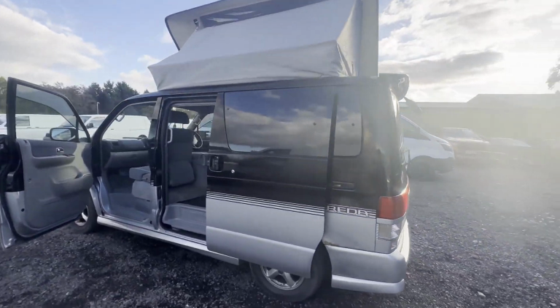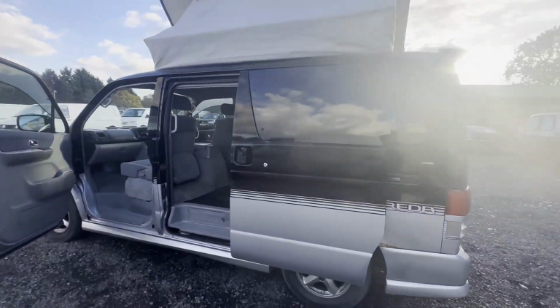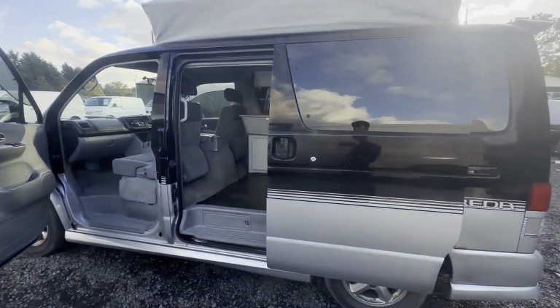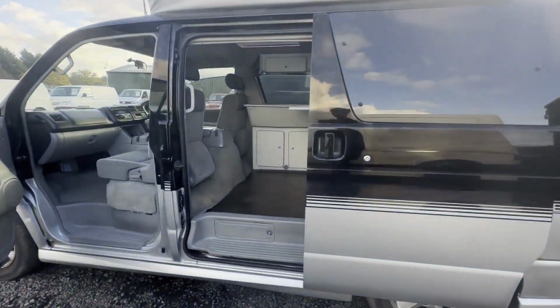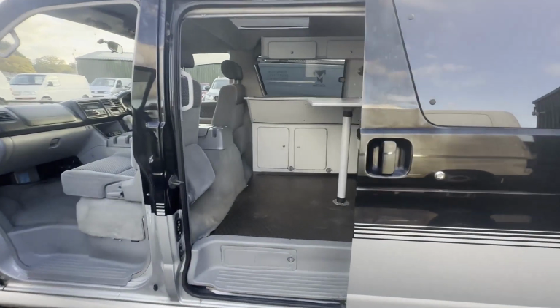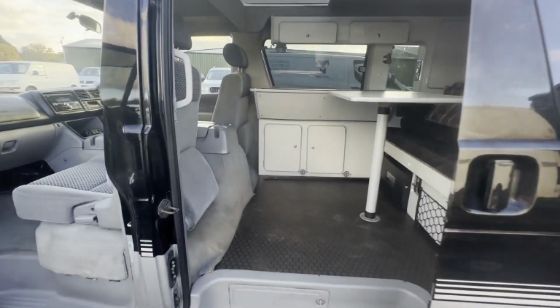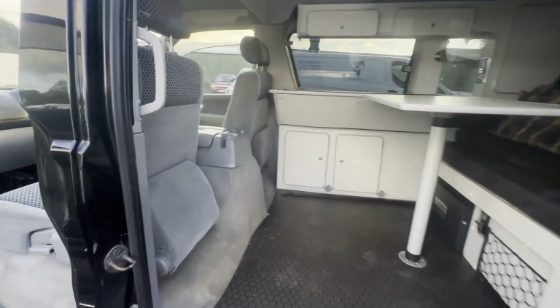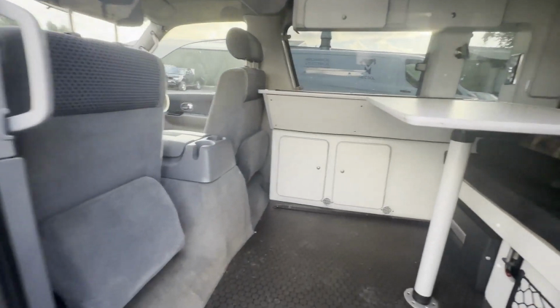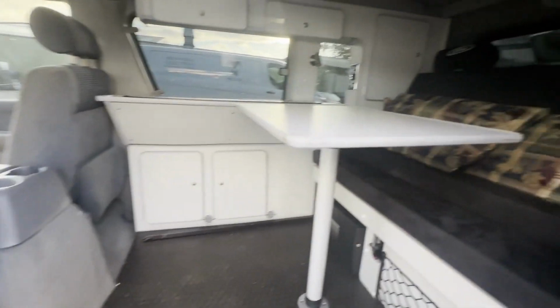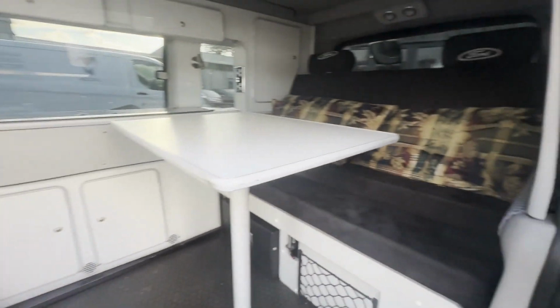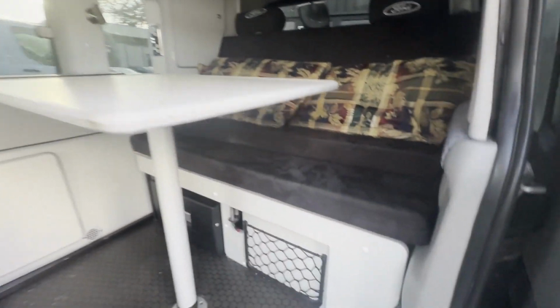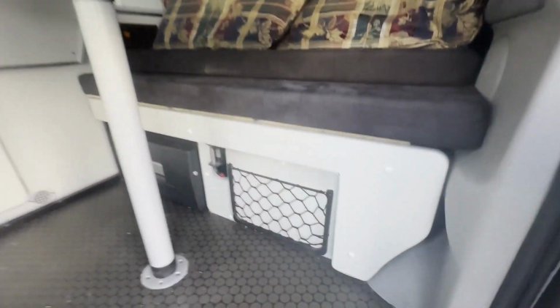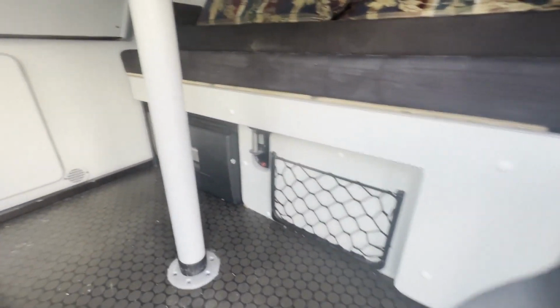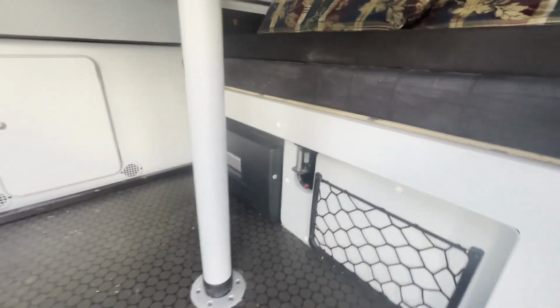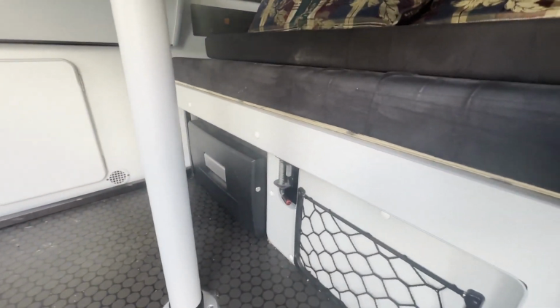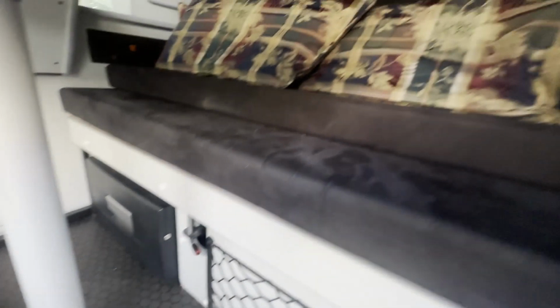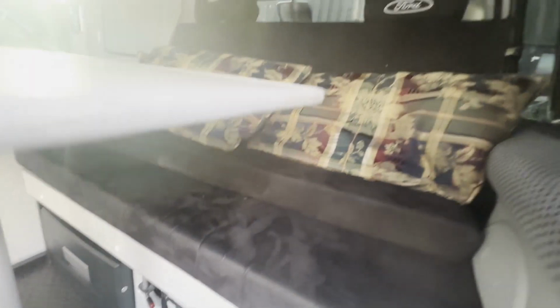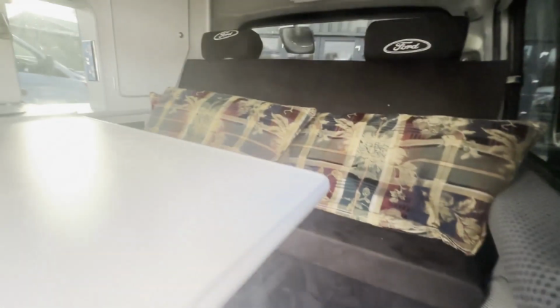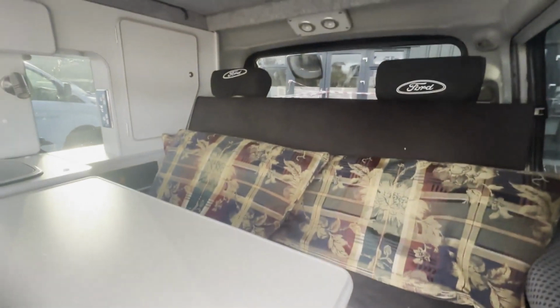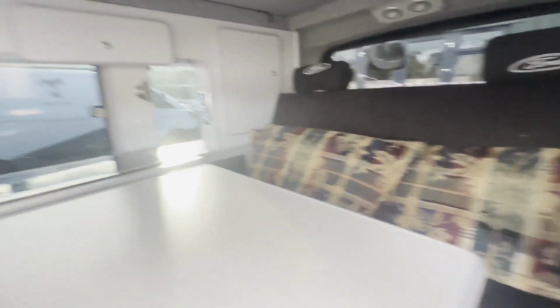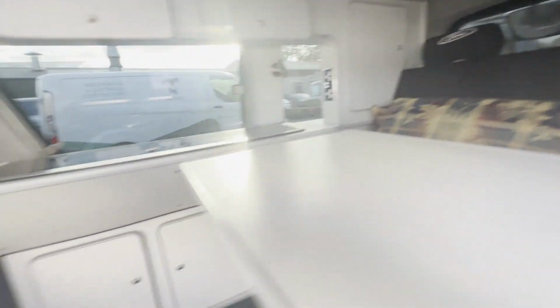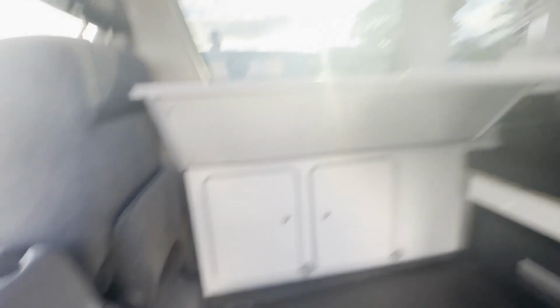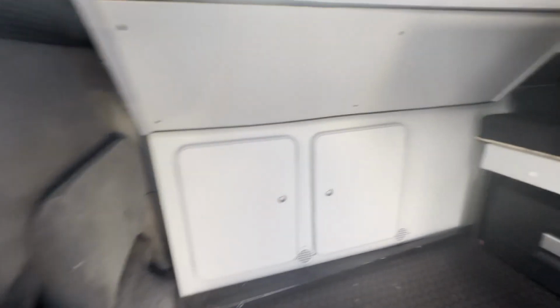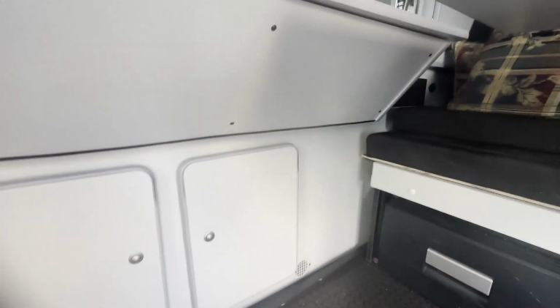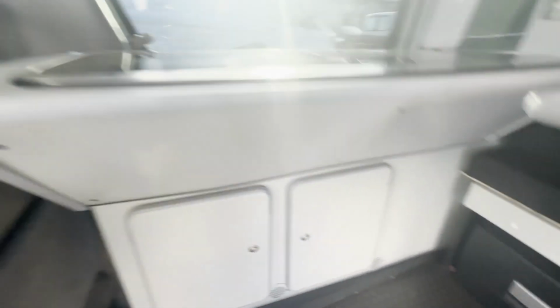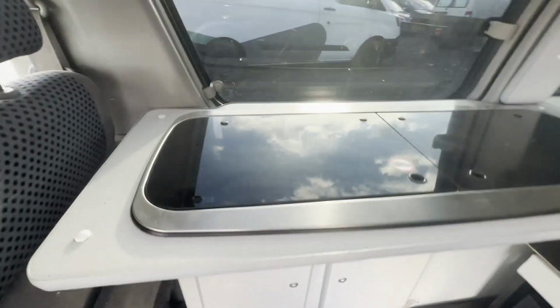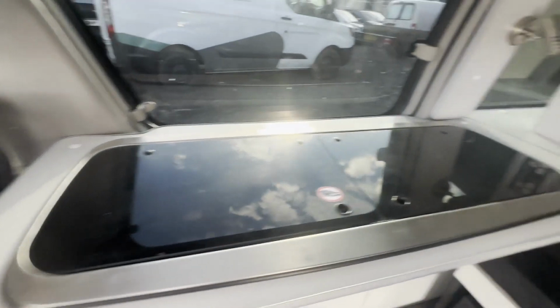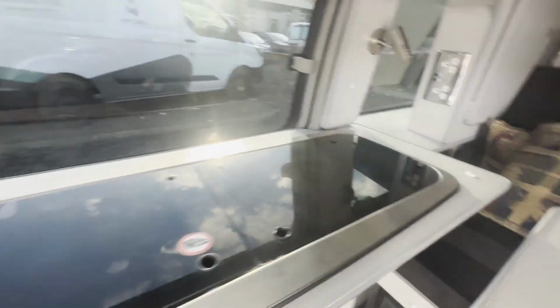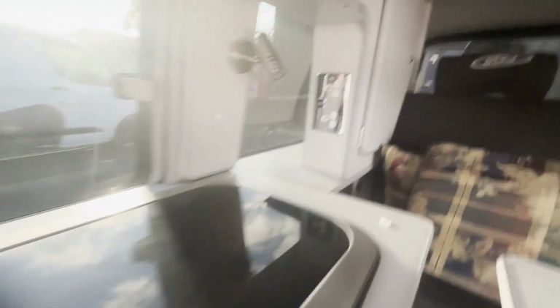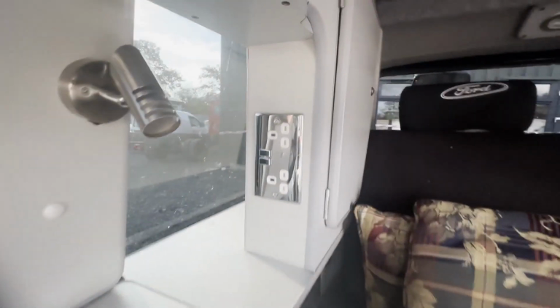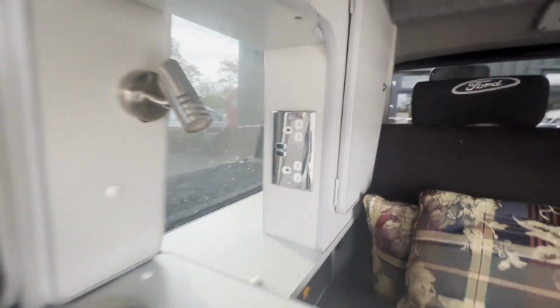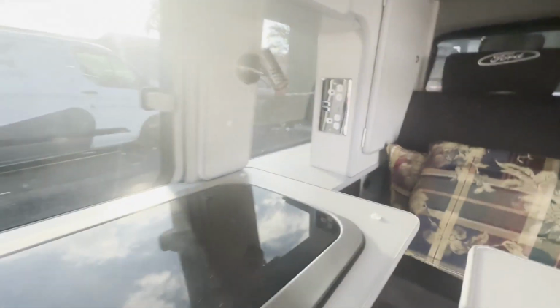Lots of storage space, fridge, gas hookup, two-burner hob and sink combo. Full electric setup with leisure battery and overnight hookup — ready for a nice Christmas getaway! Features include part service history, electric windows, and air conditioning.